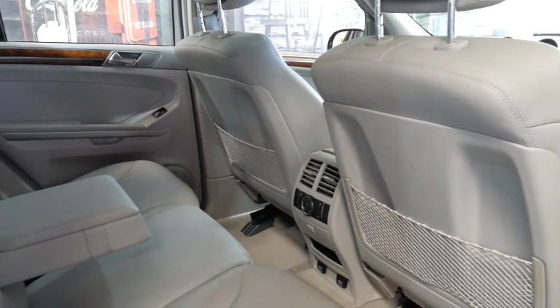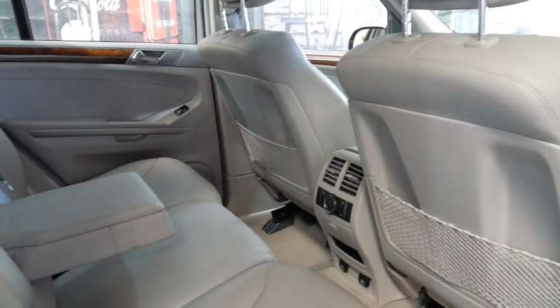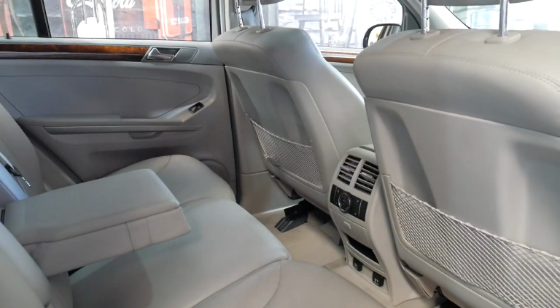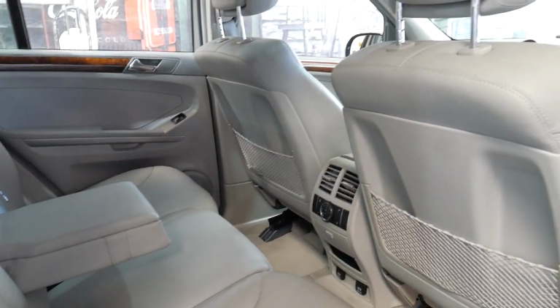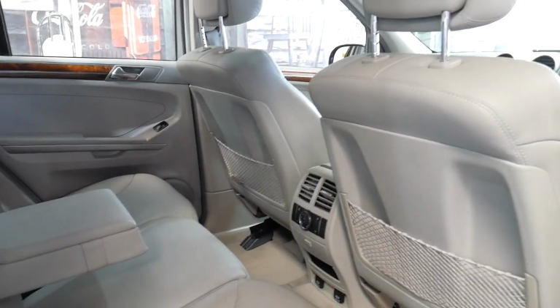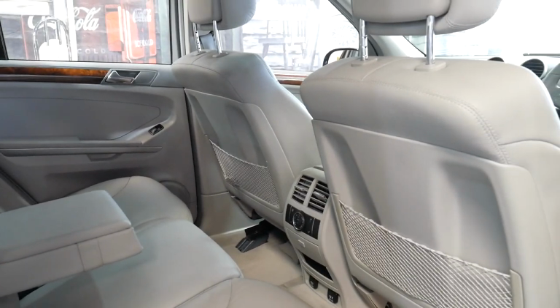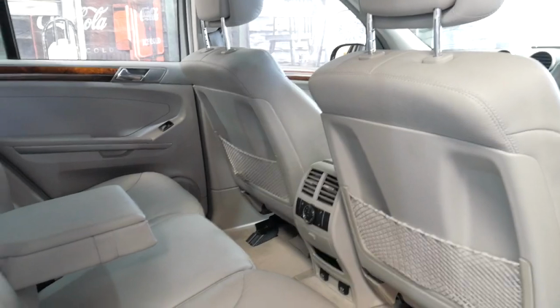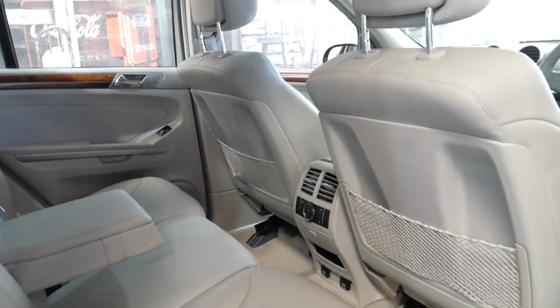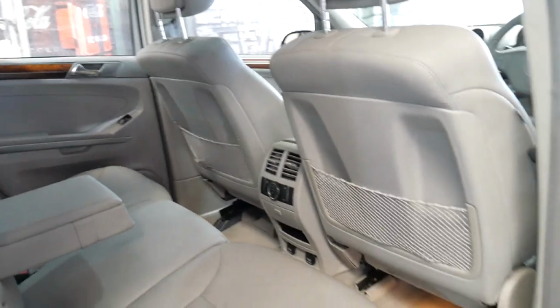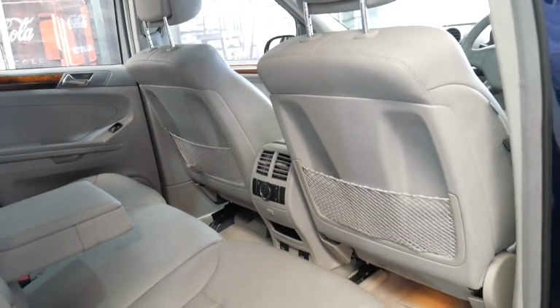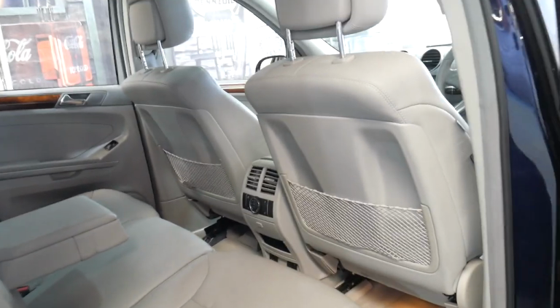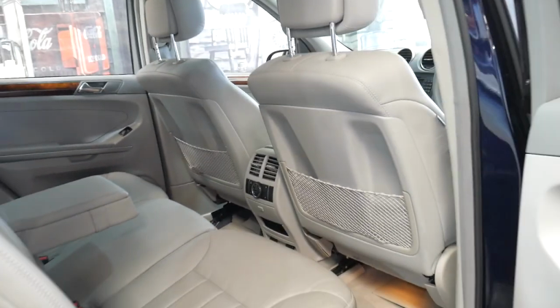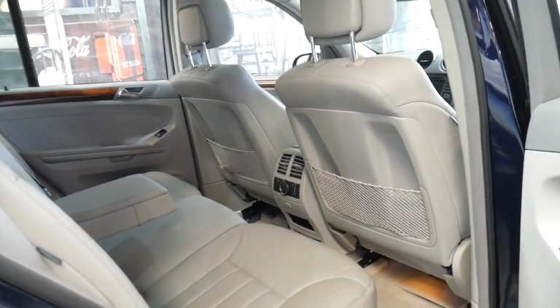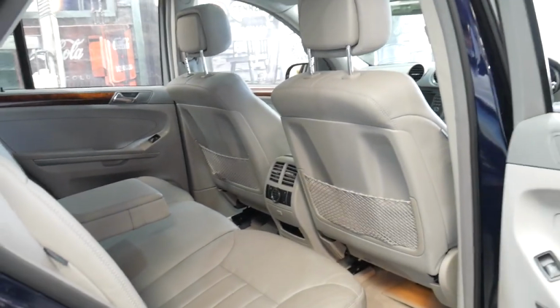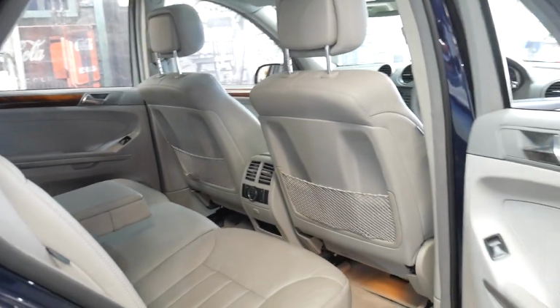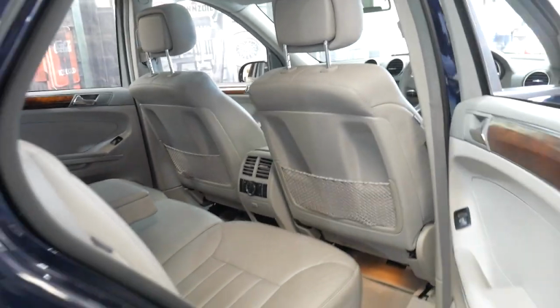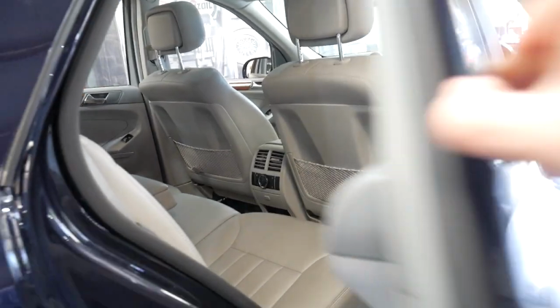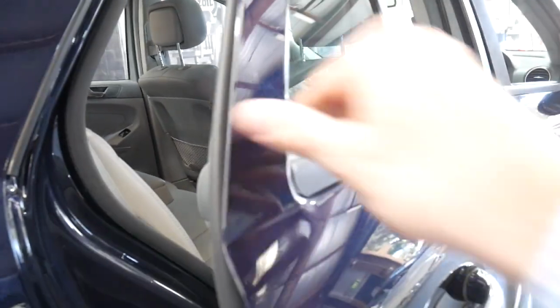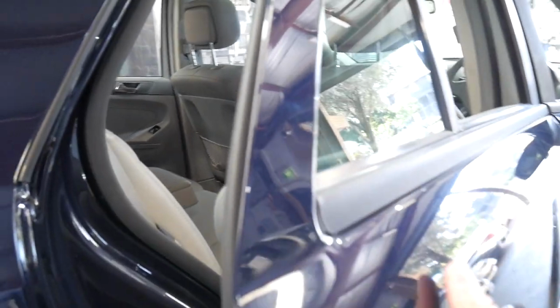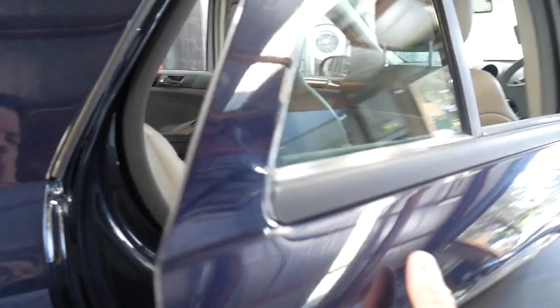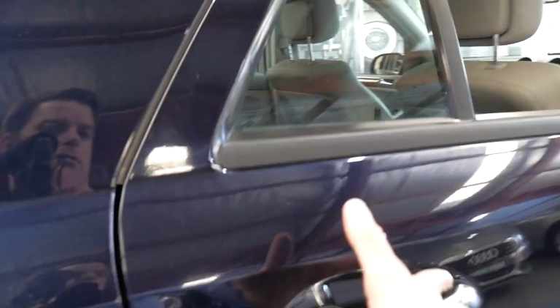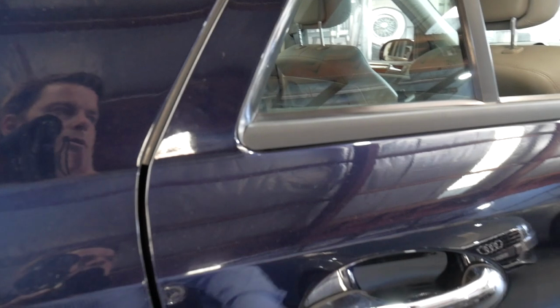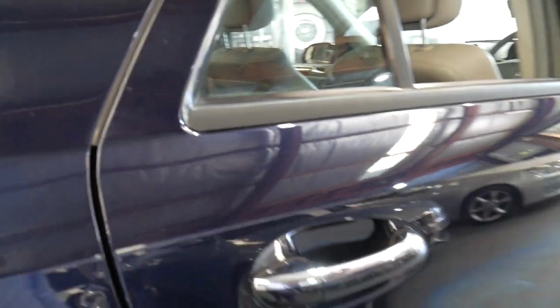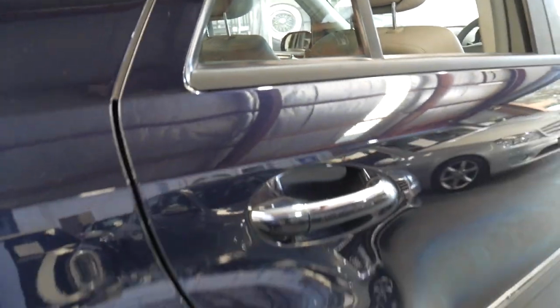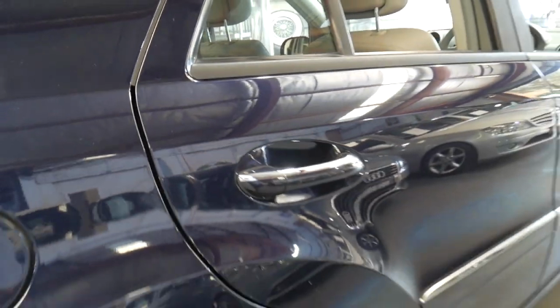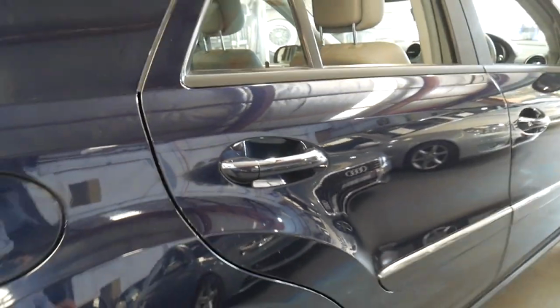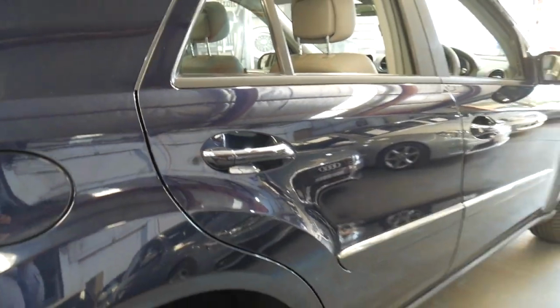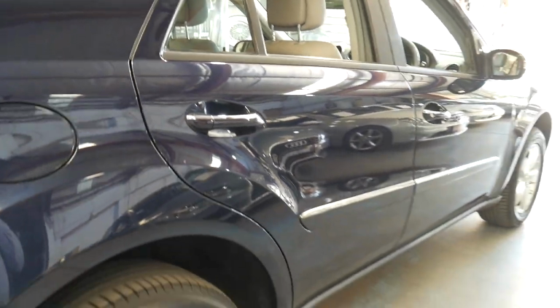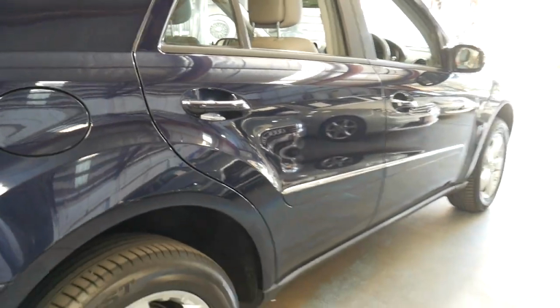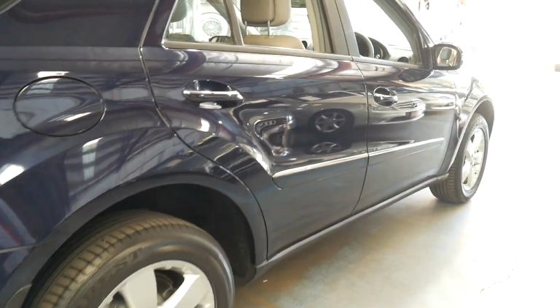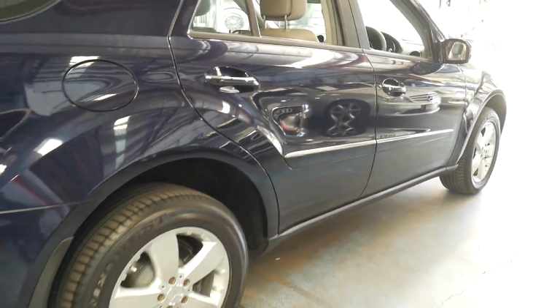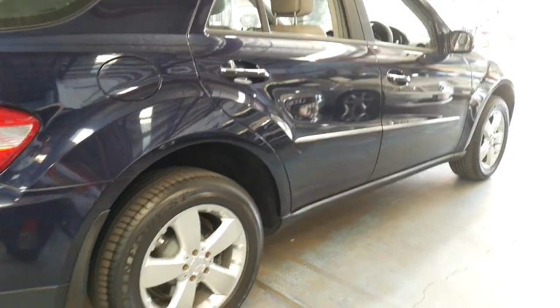It has rear air conditioning controls. It's a five-seater and it's very comfortable. I think they're incredible value for money.